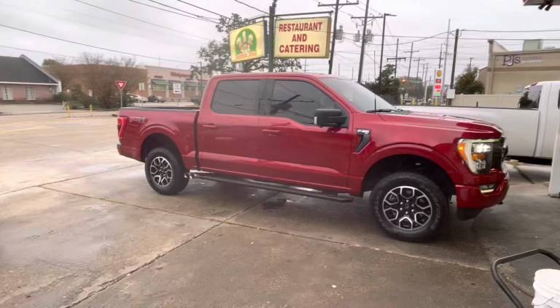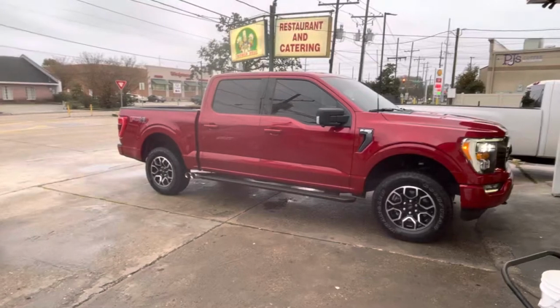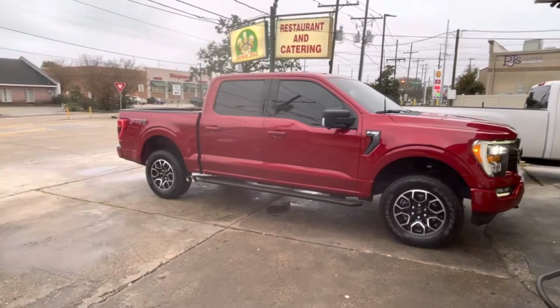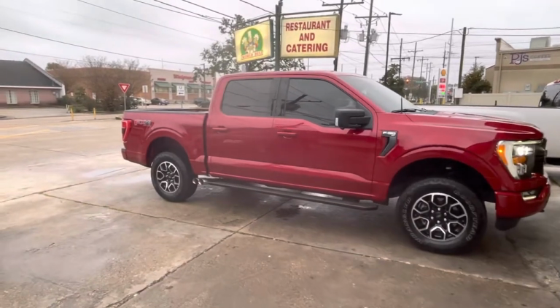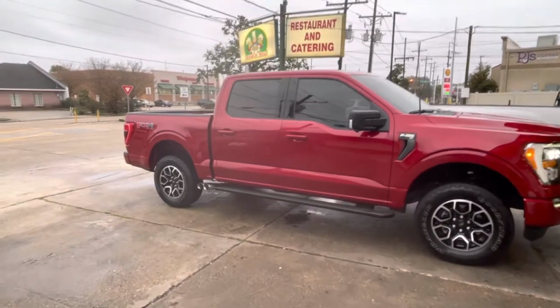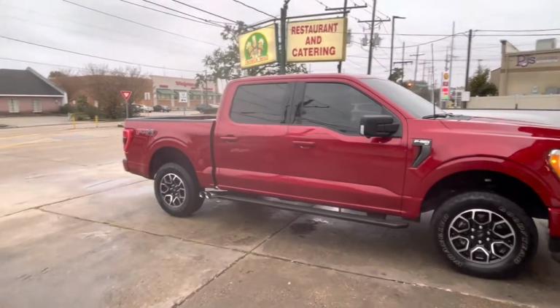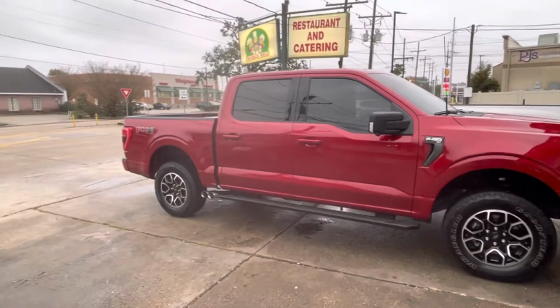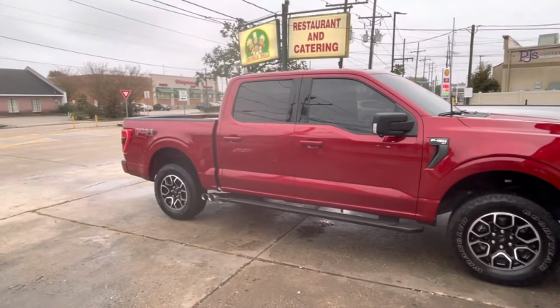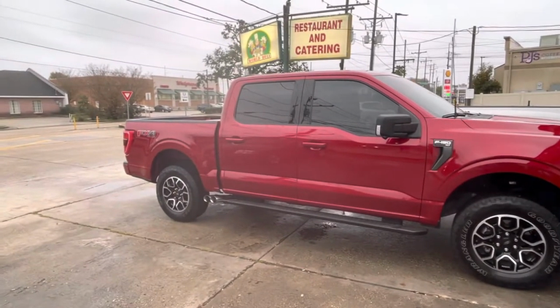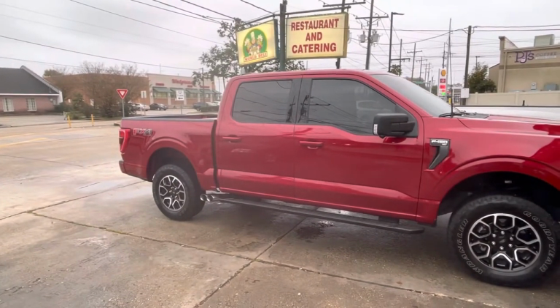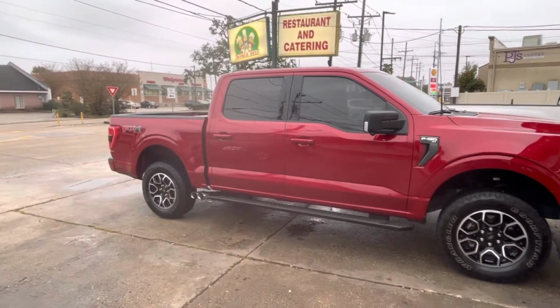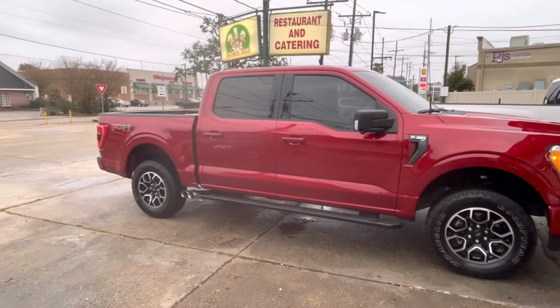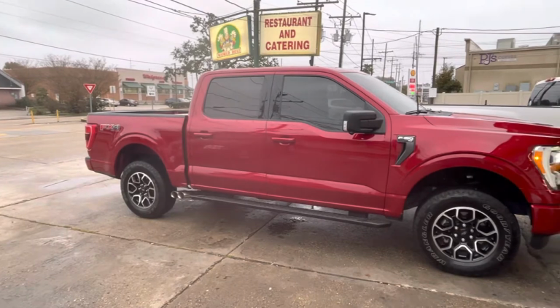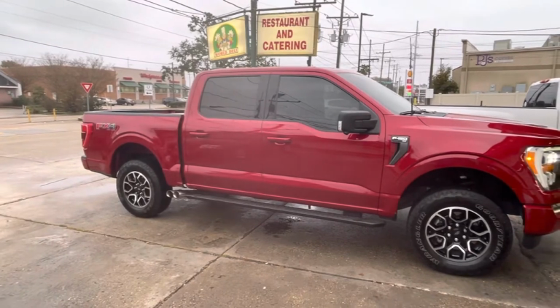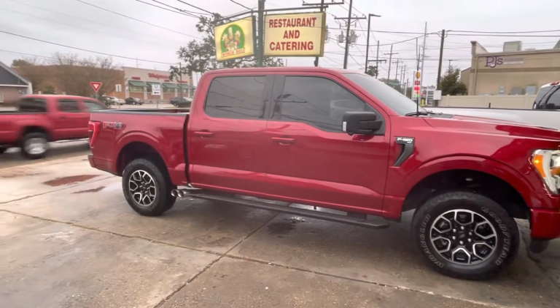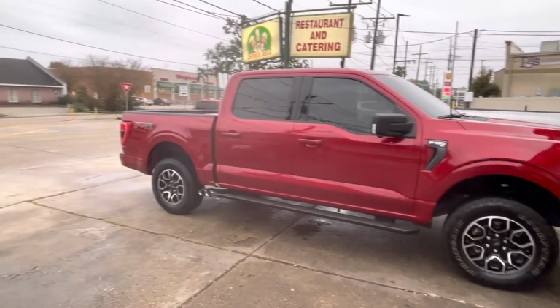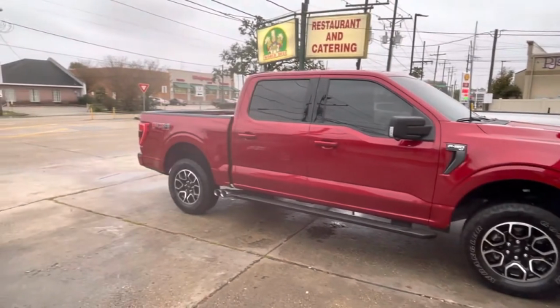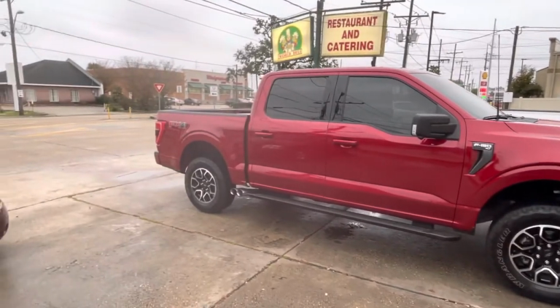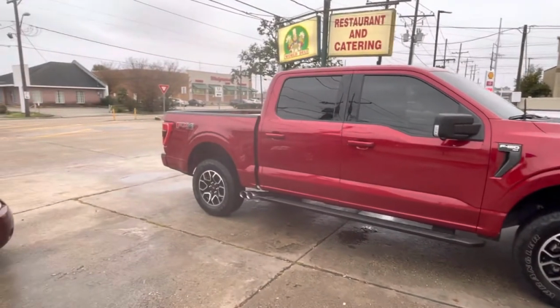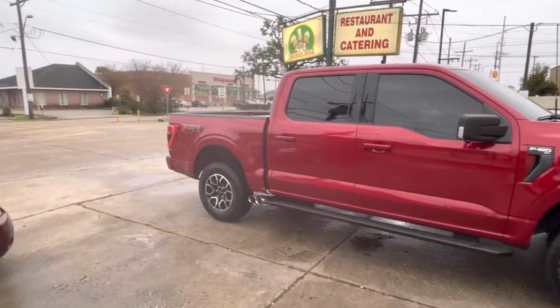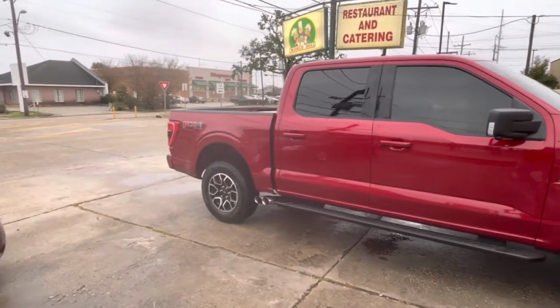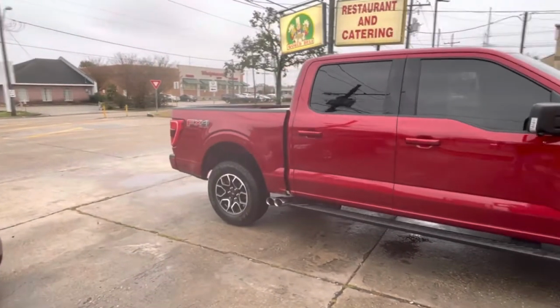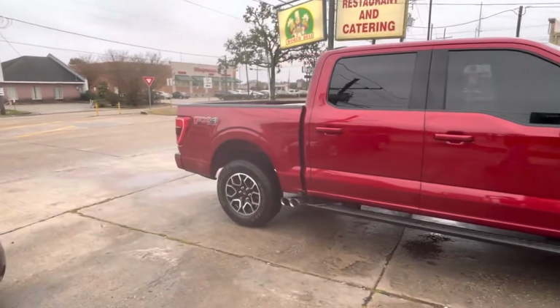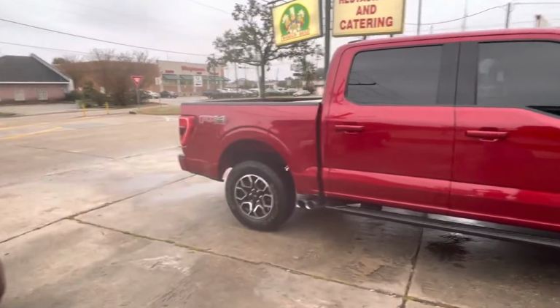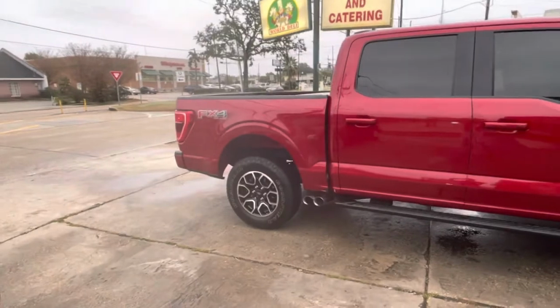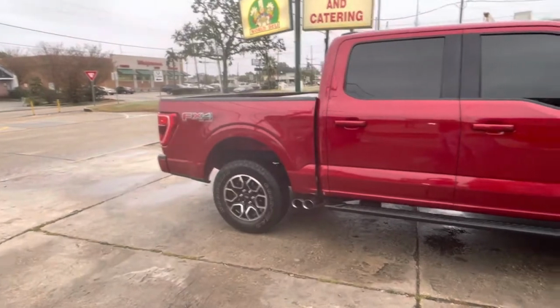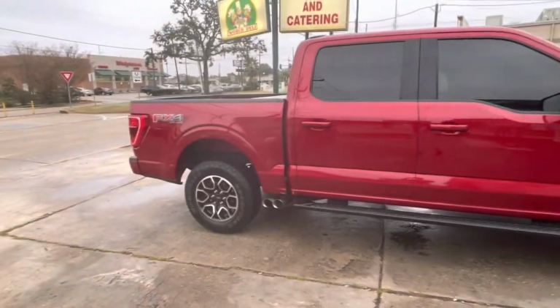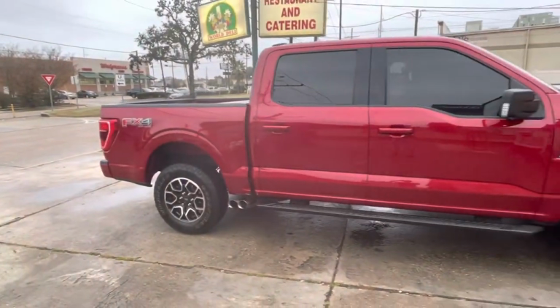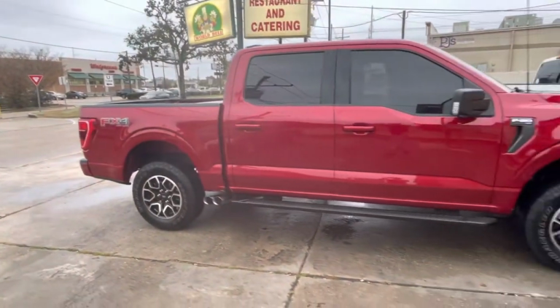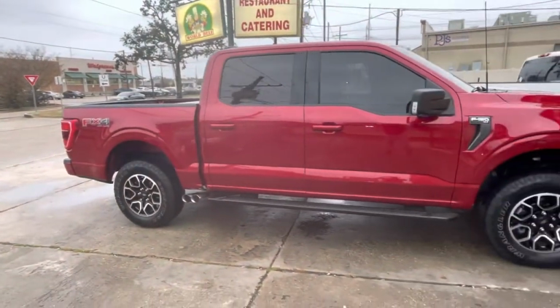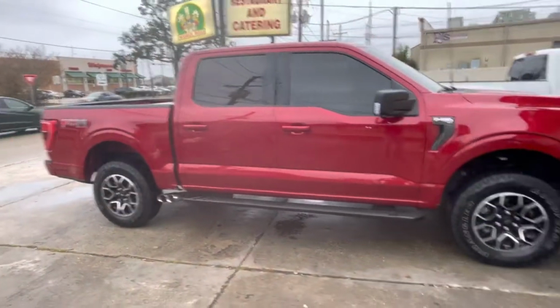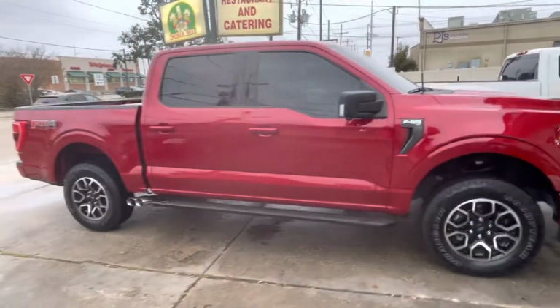Check out this 2021 Ford F-150 XLT, FX4 off-road, like a burgundy.